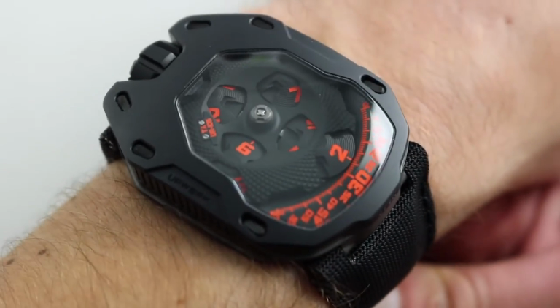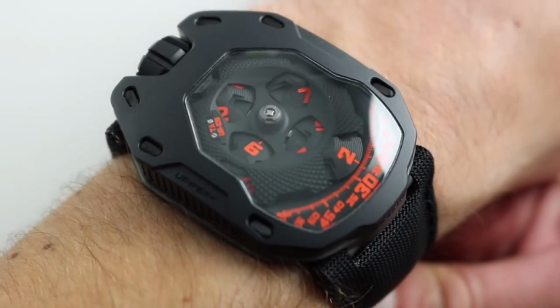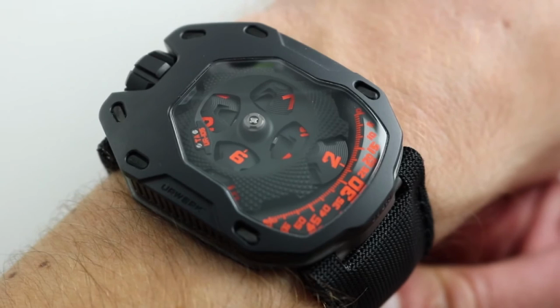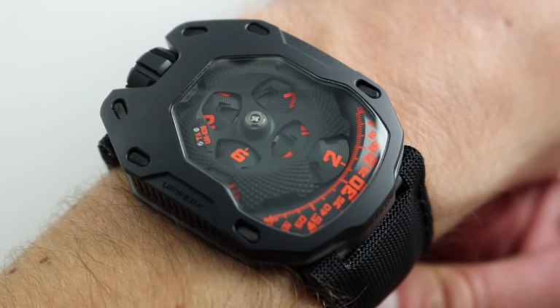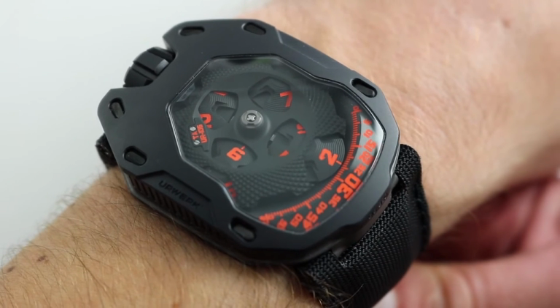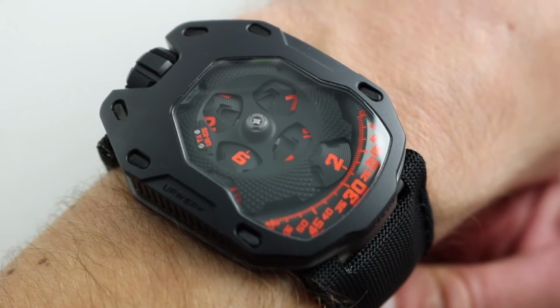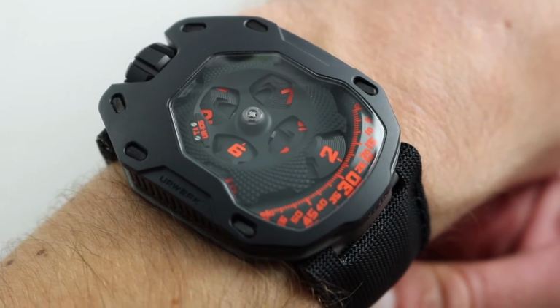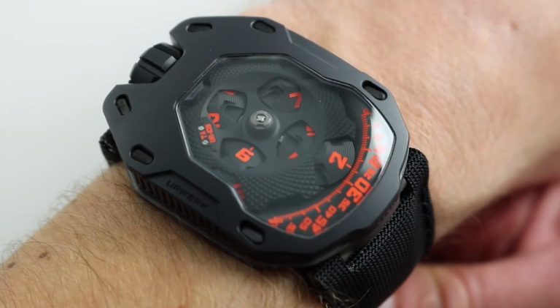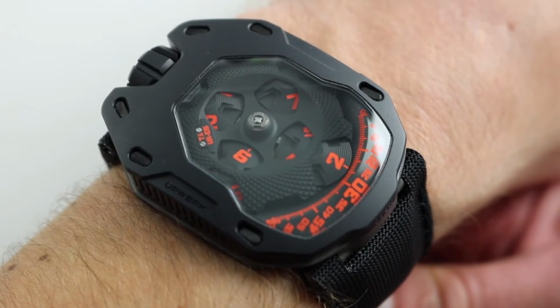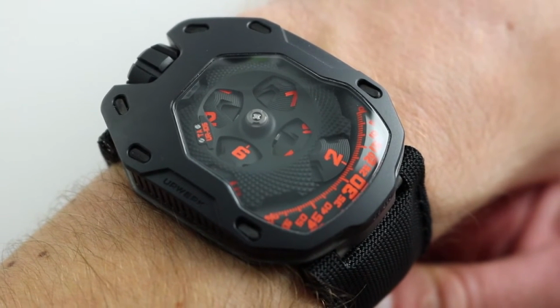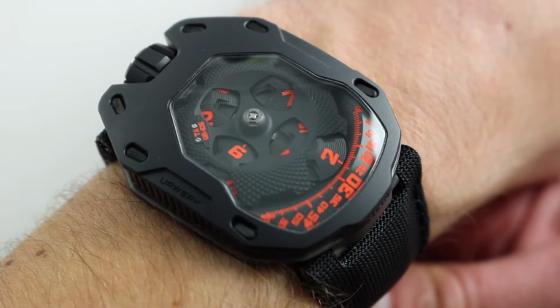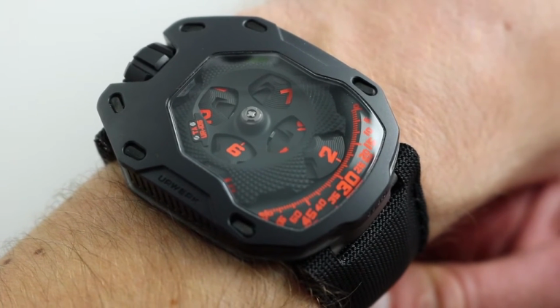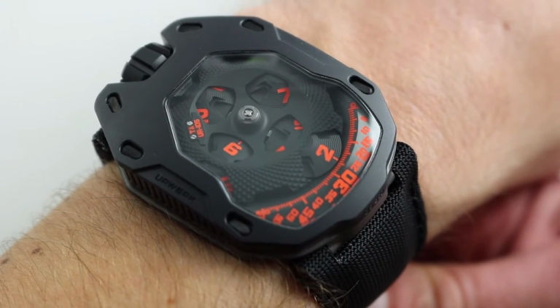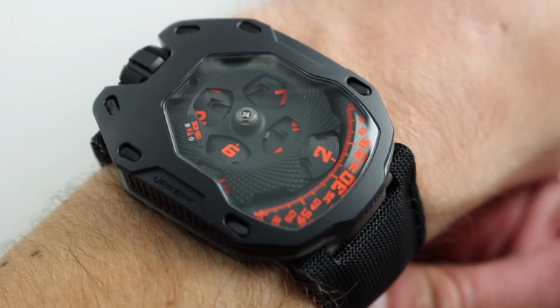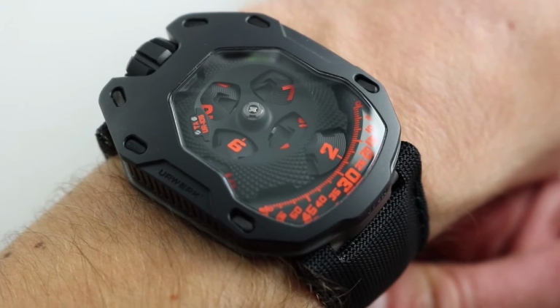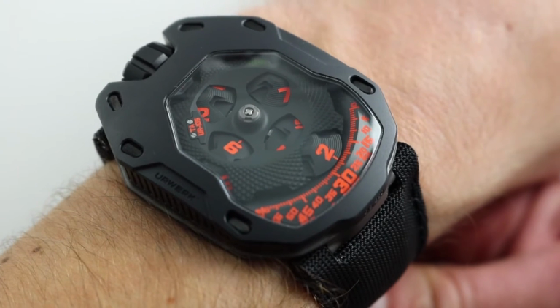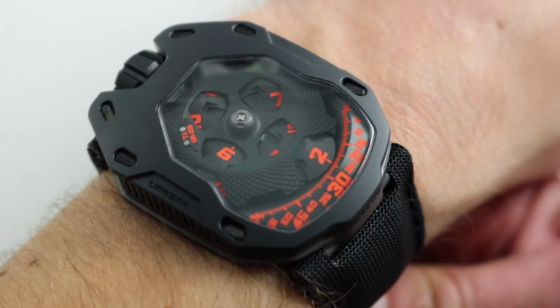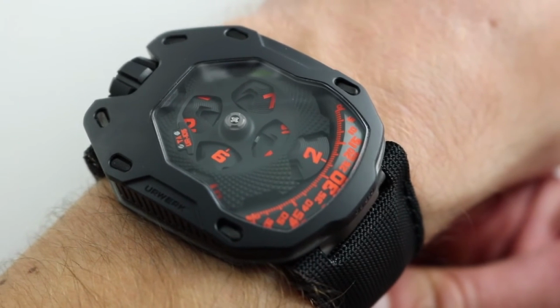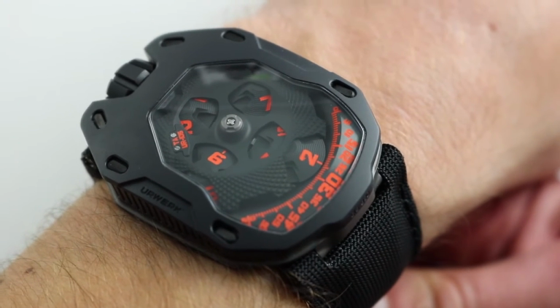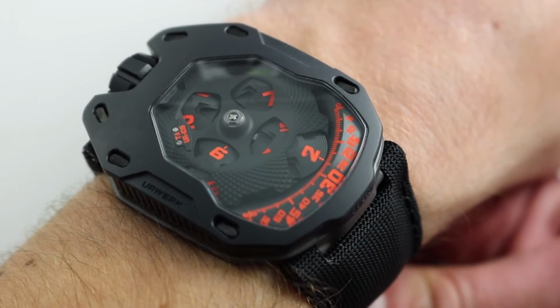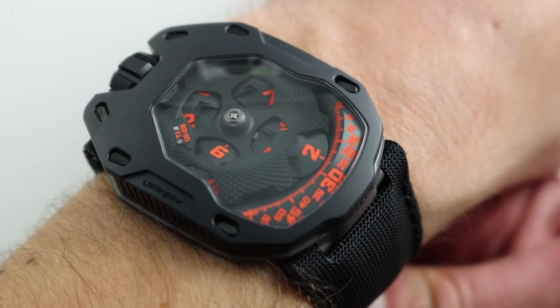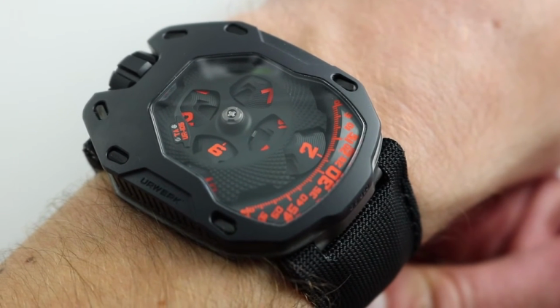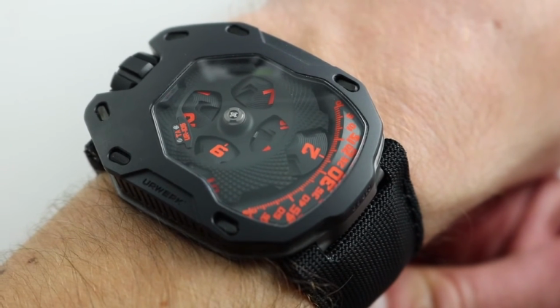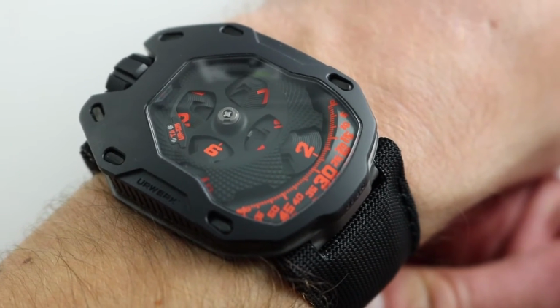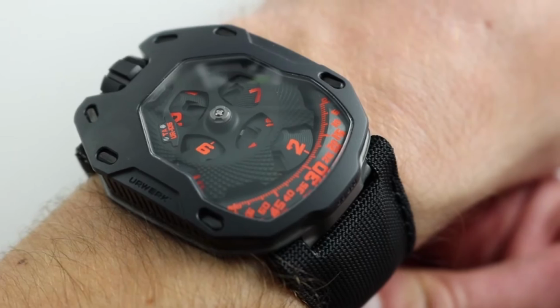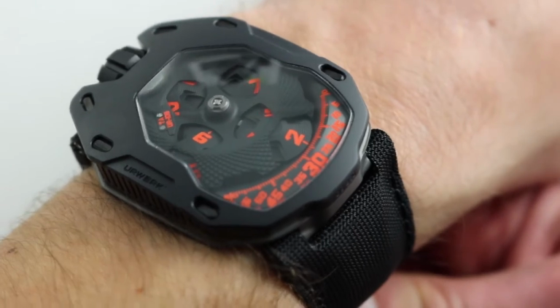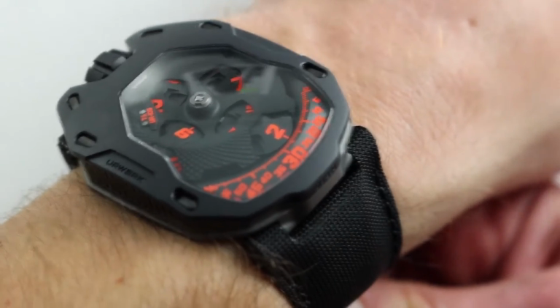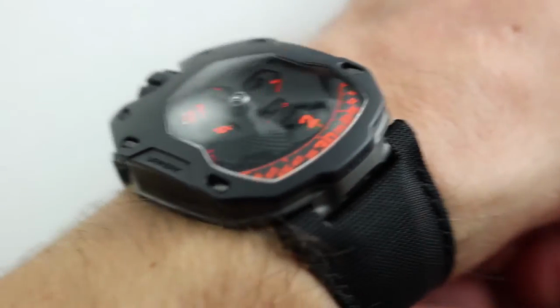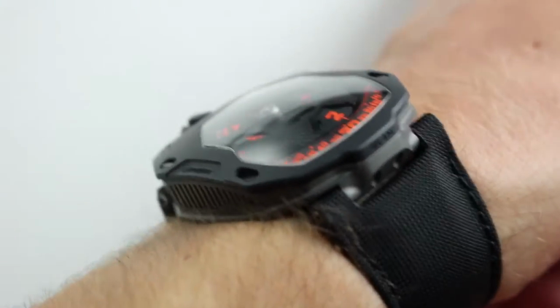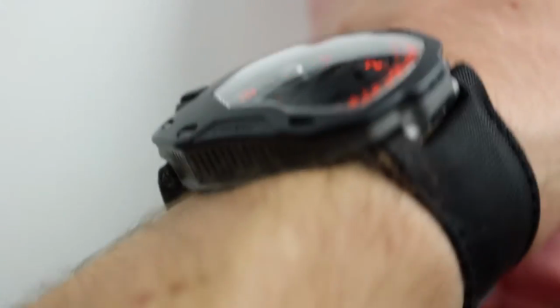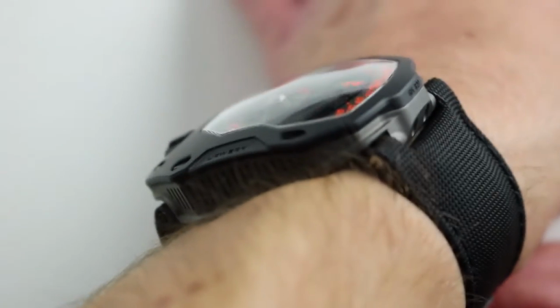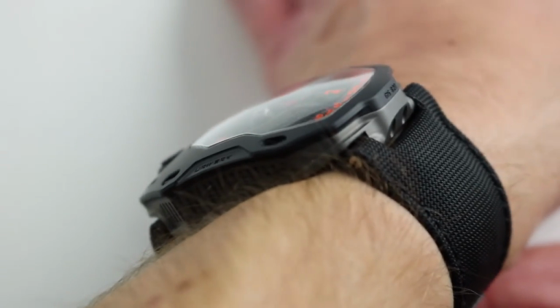Urwerk, of course, was founded in 1997 by Martin Frey and Felix Baumgartner, and celebrates its 20th anniversary in 2017. The model that you see right here actually debuted in 2016, making it one of the company's absolute latest.